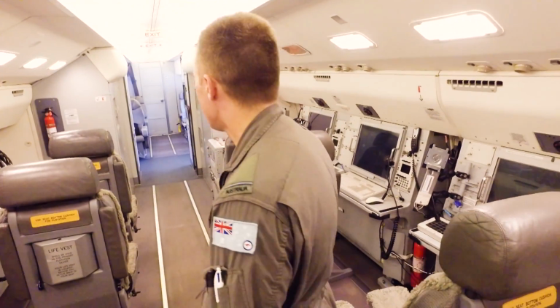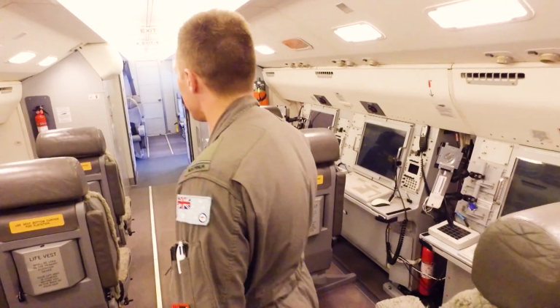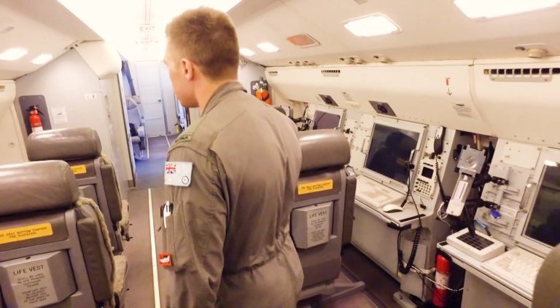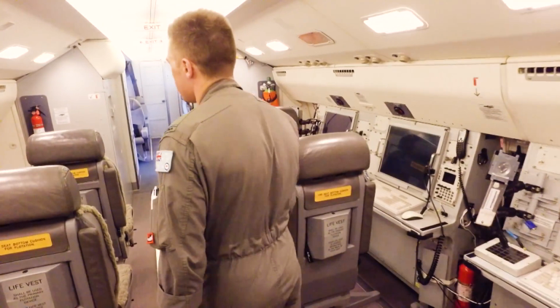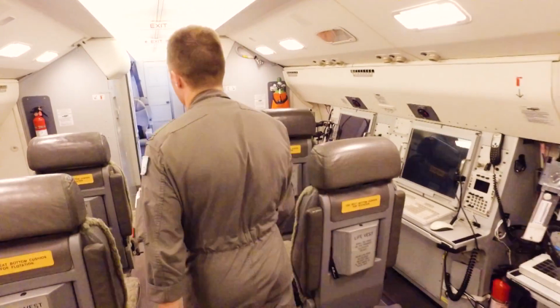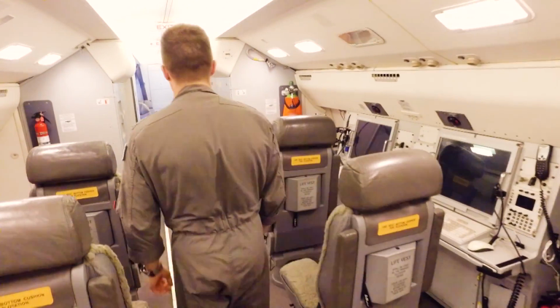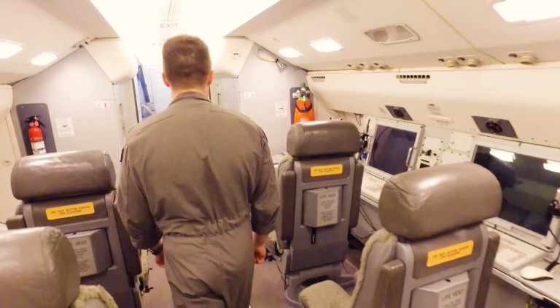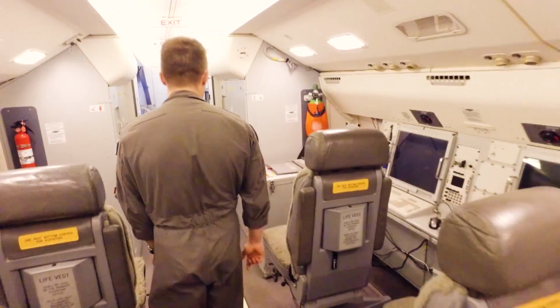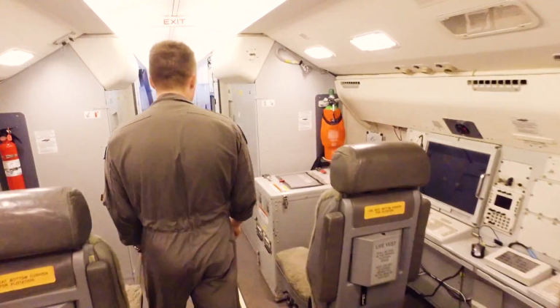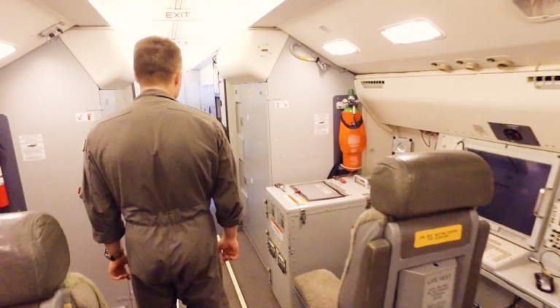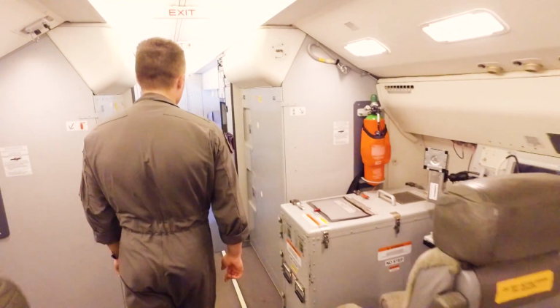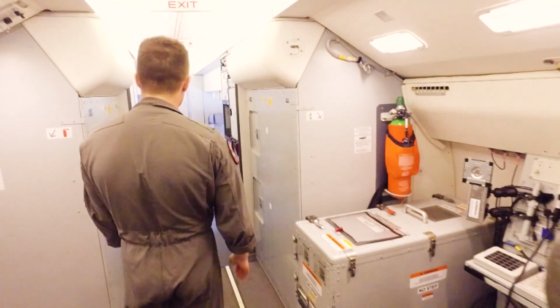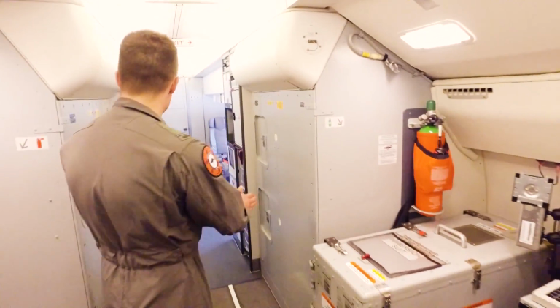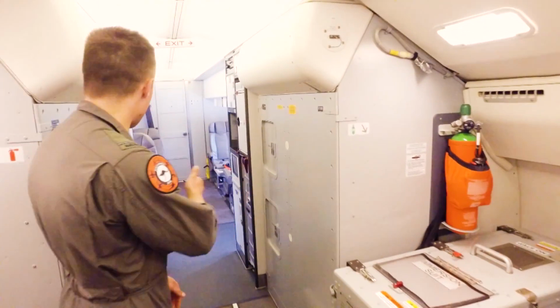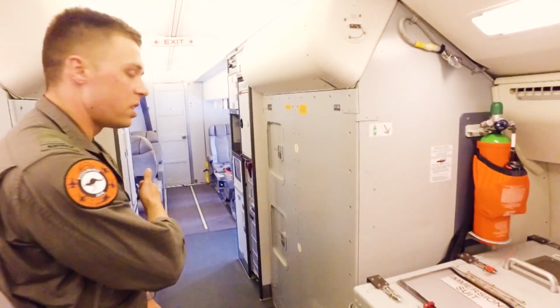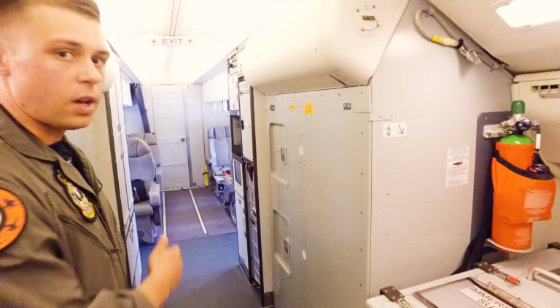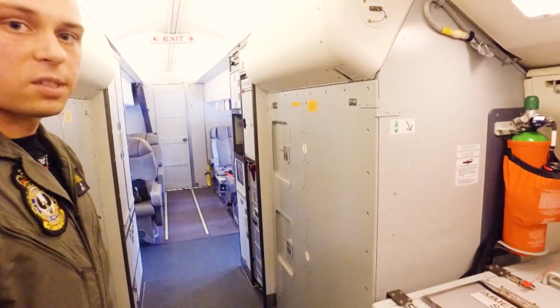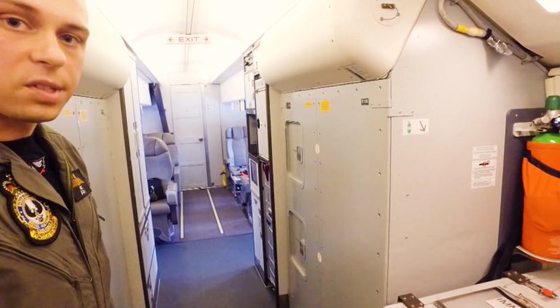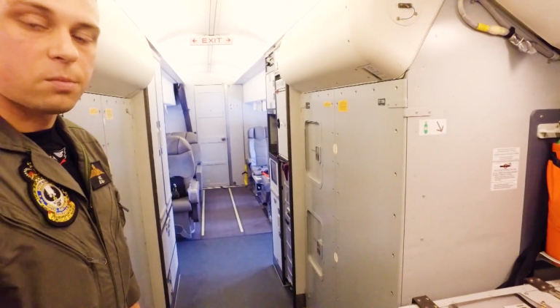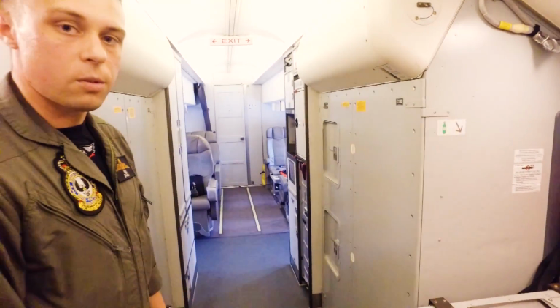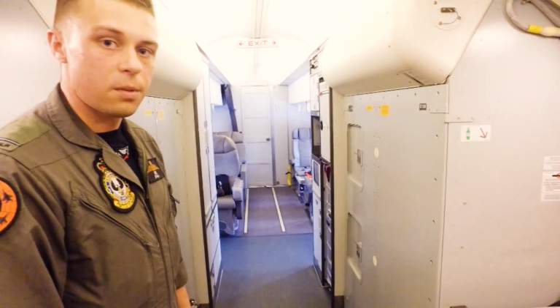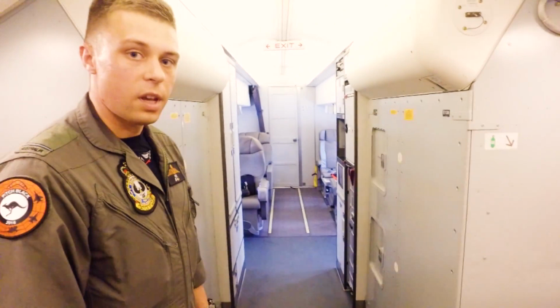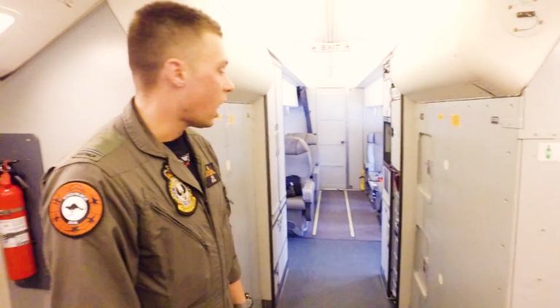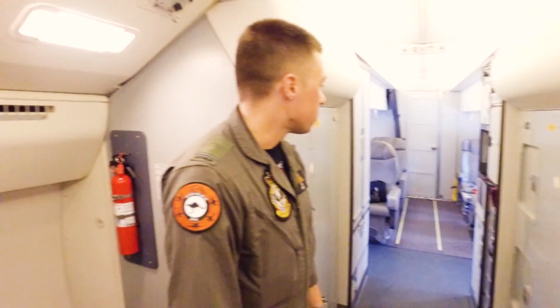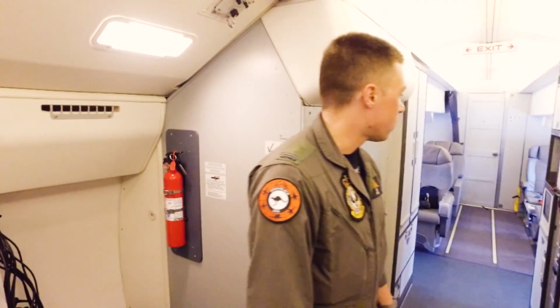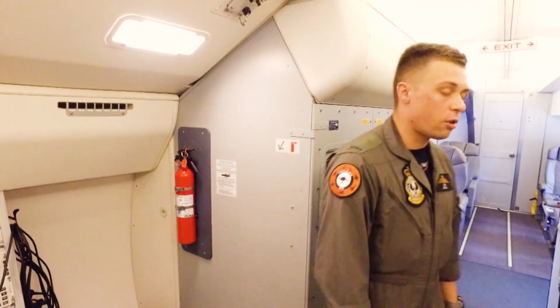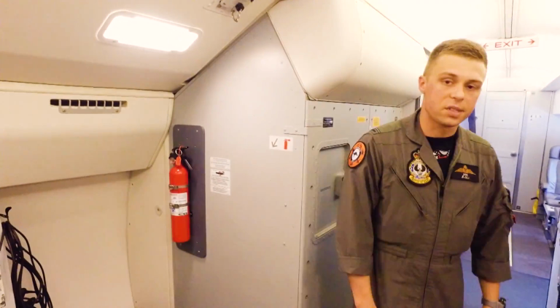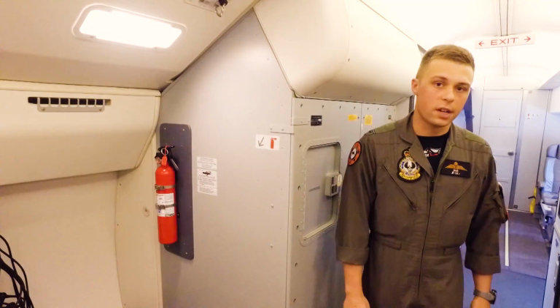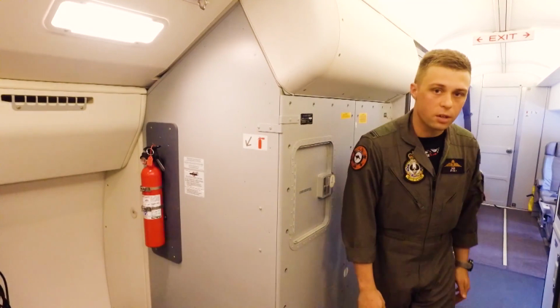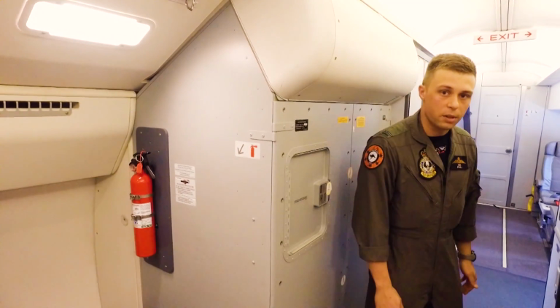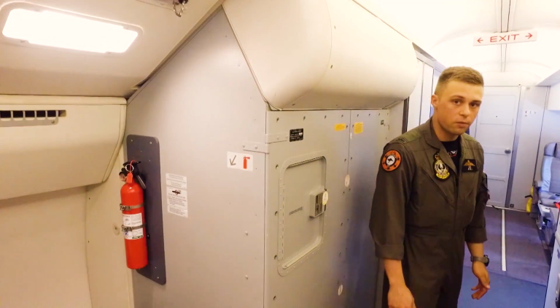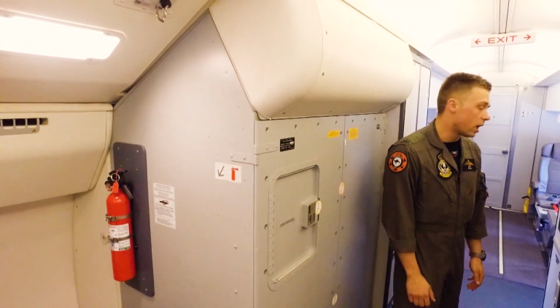As we continue down the aircraft we can see there's some cabinets here that house some of the systems equipment, and we also have a crew rest area complete with a full galley.